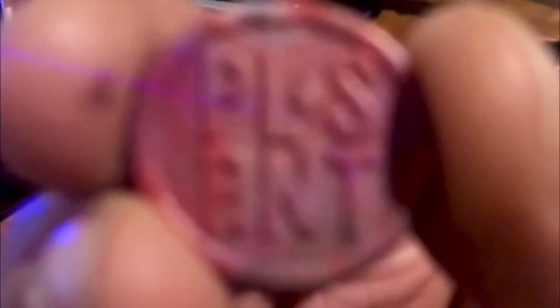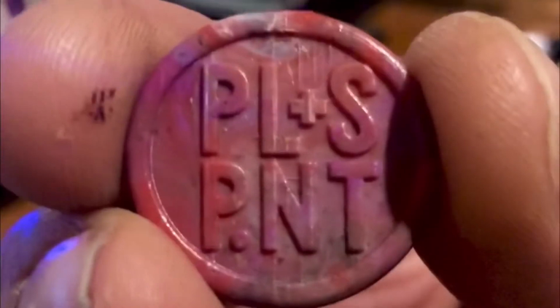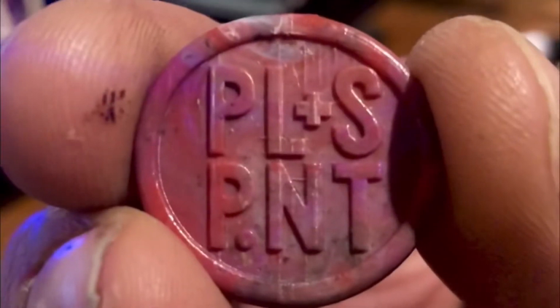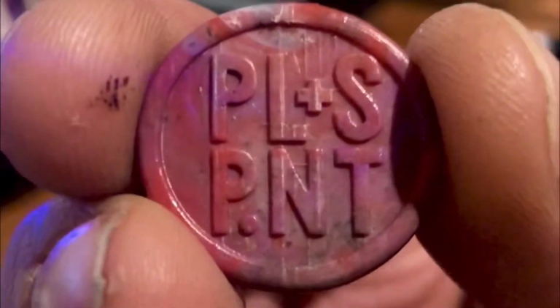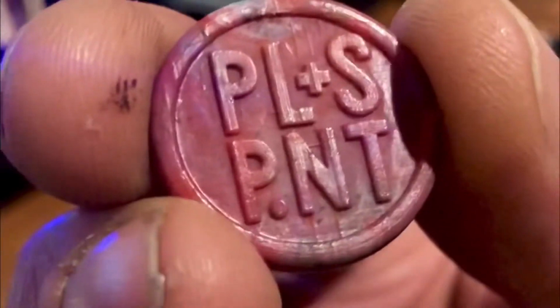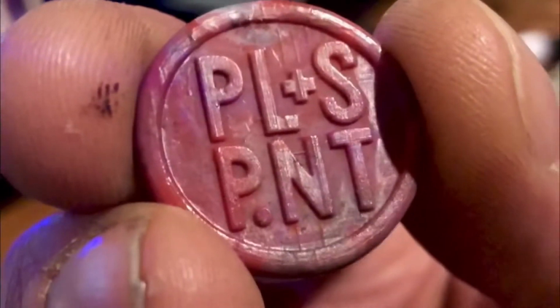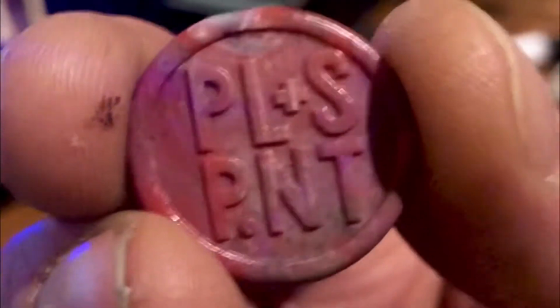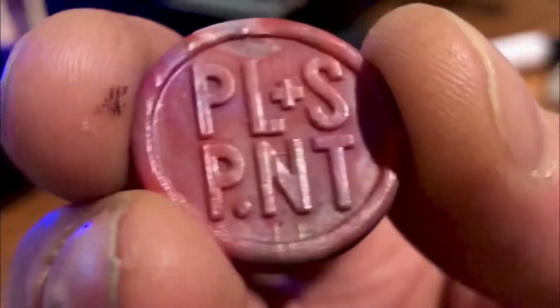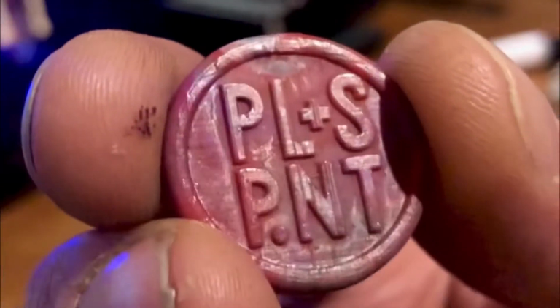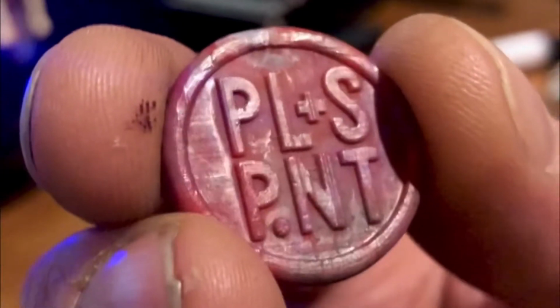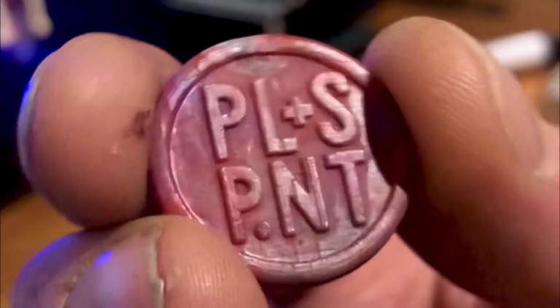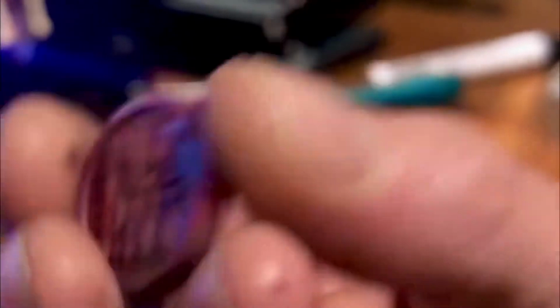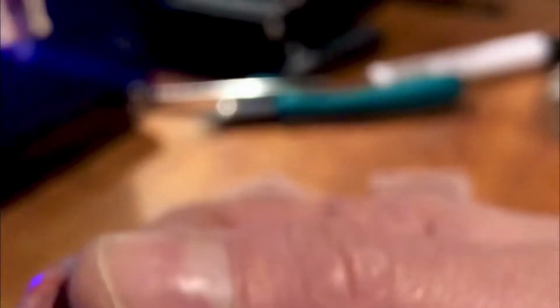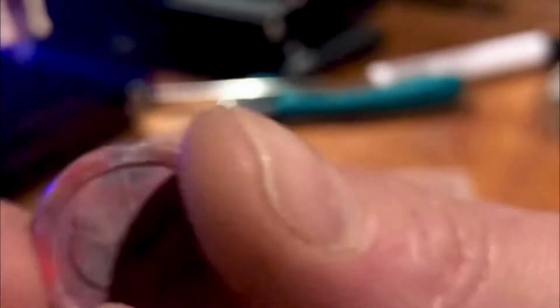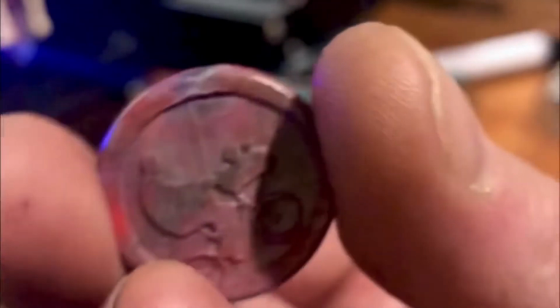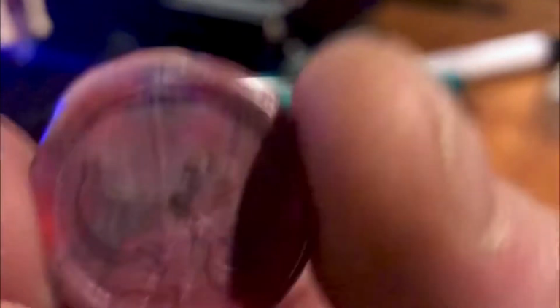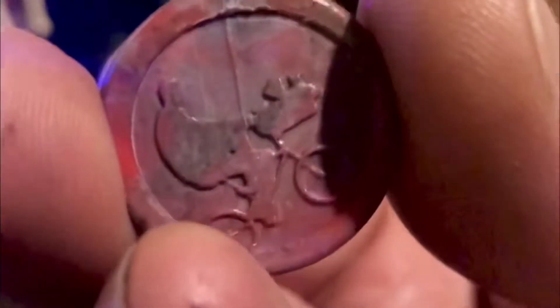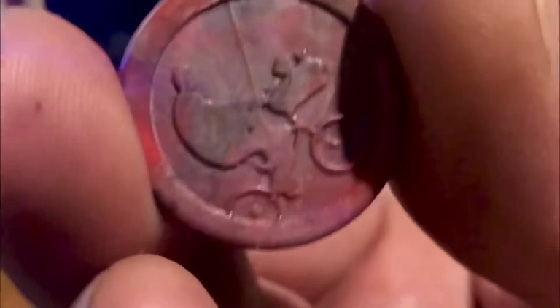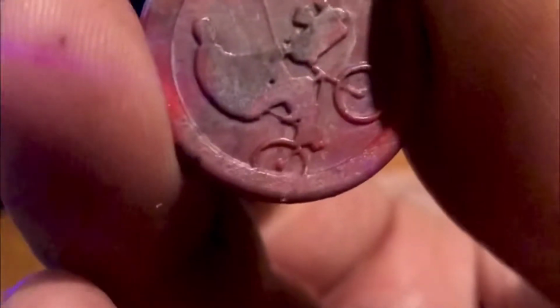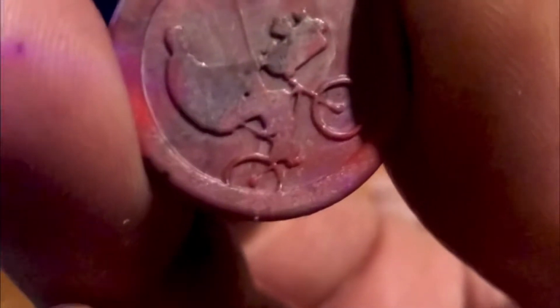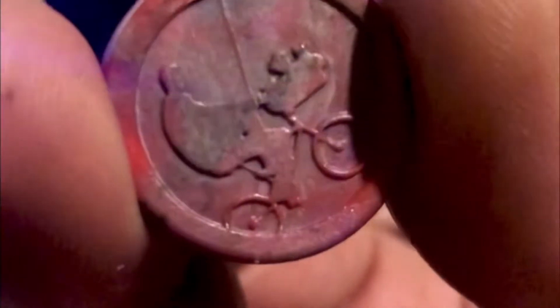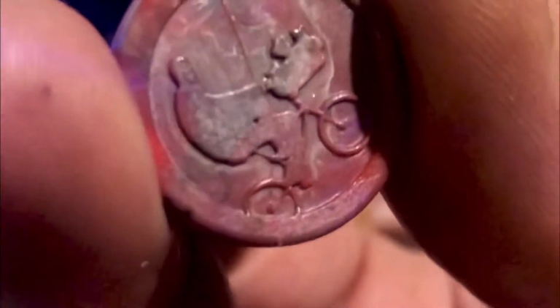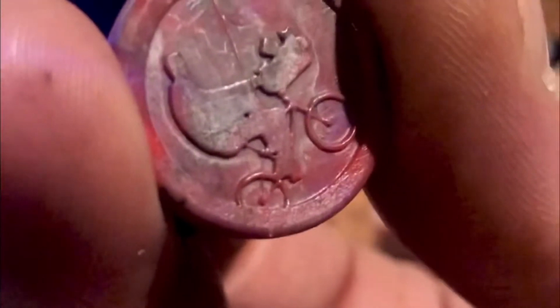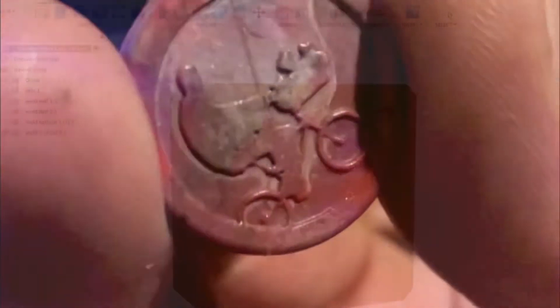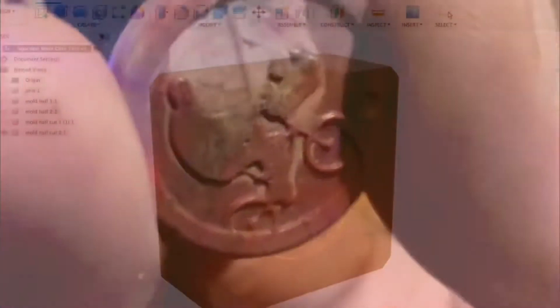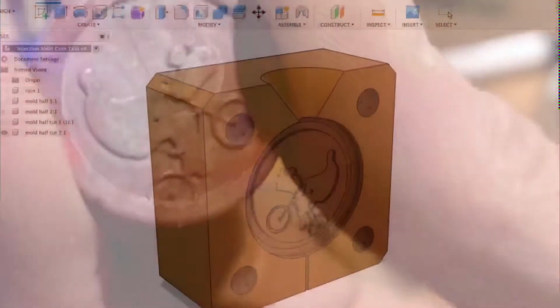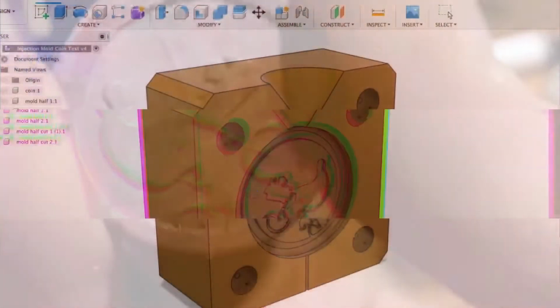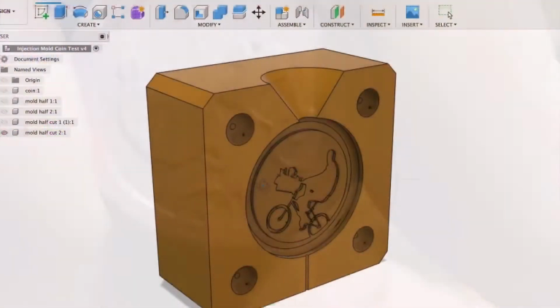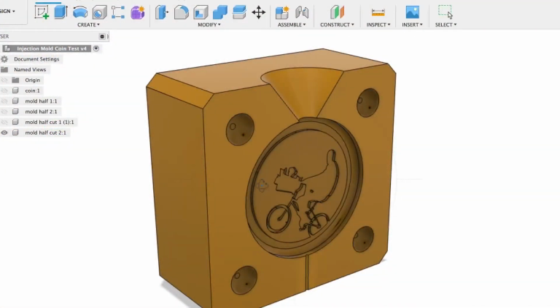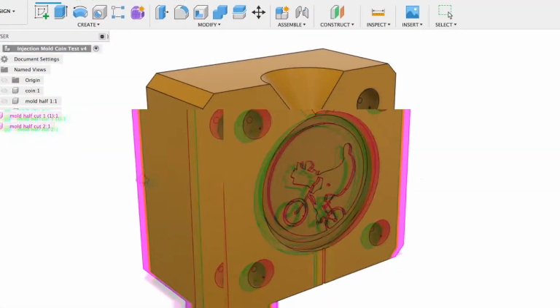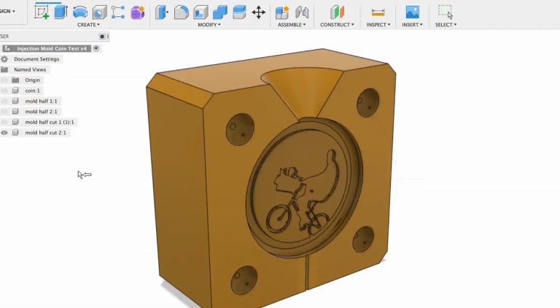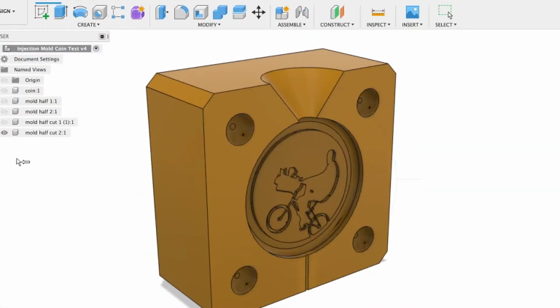Hi, this is Bas Leith and welcome to my channel. Today we're going to see if we can use 3D printing to make a cheap injection mold.